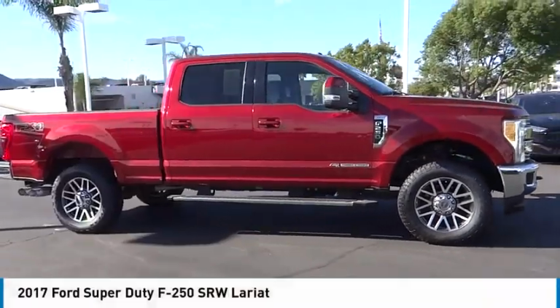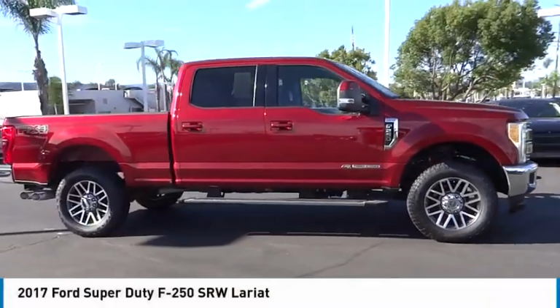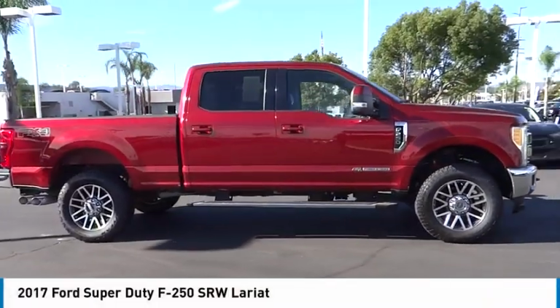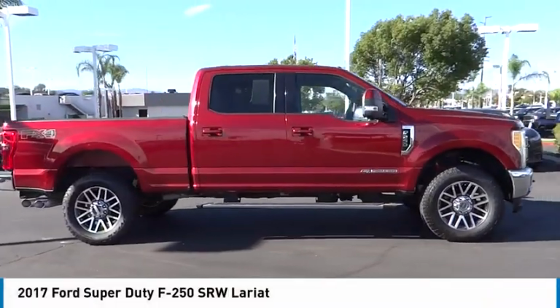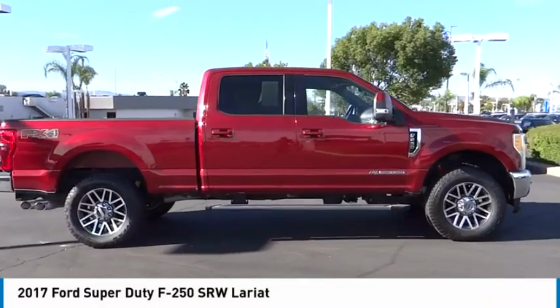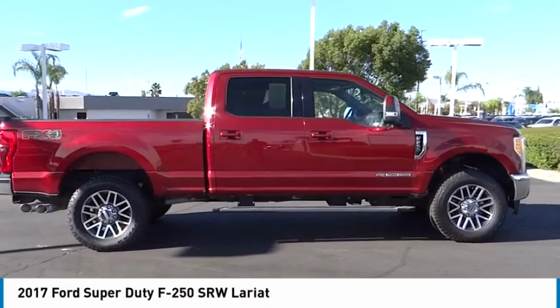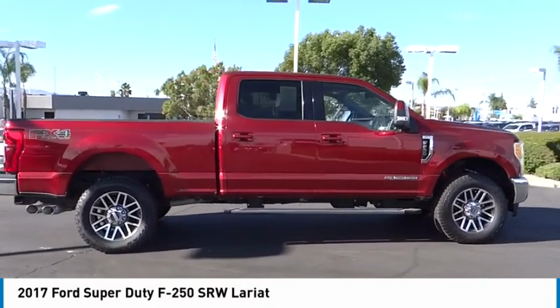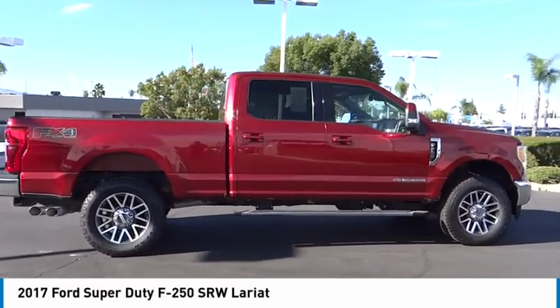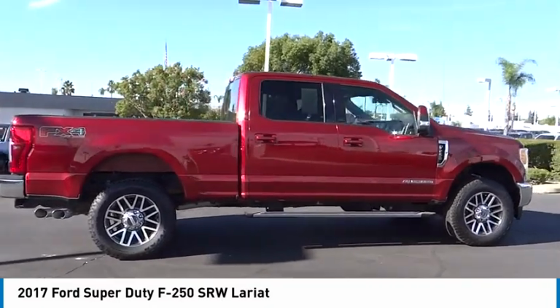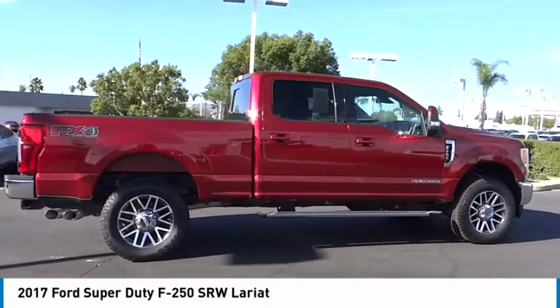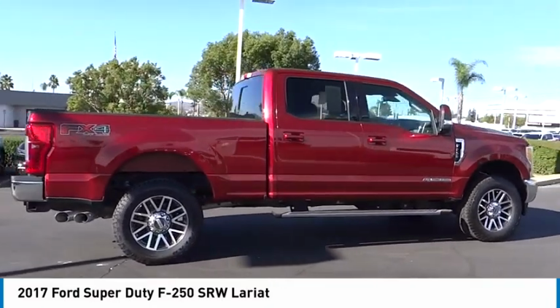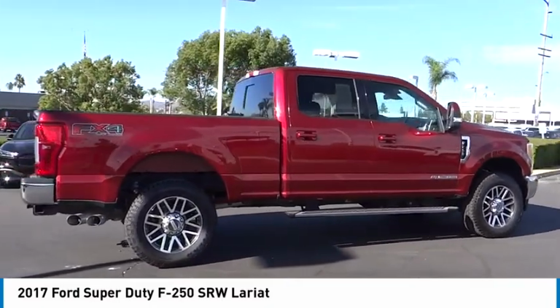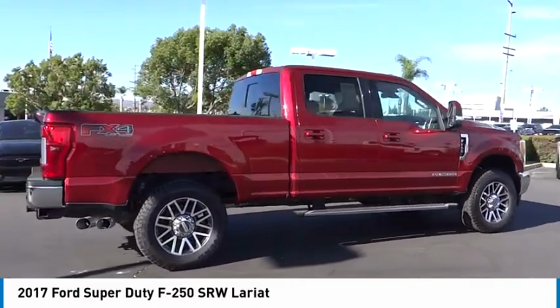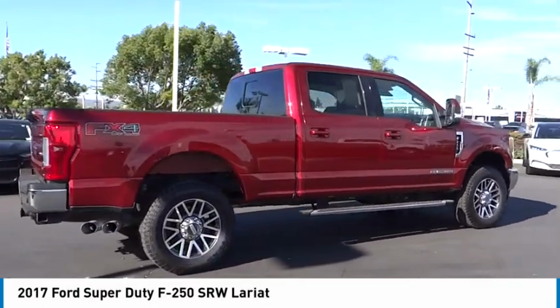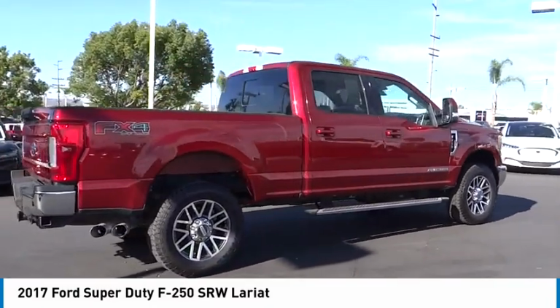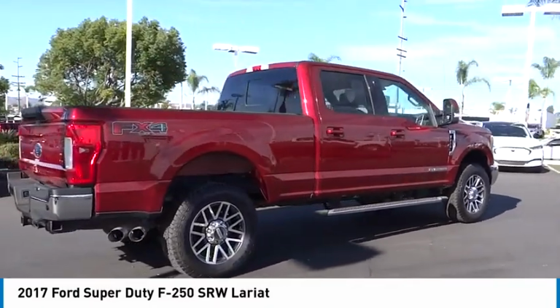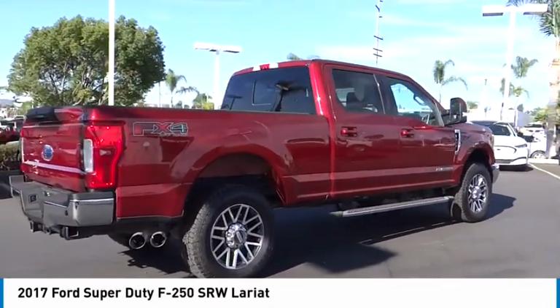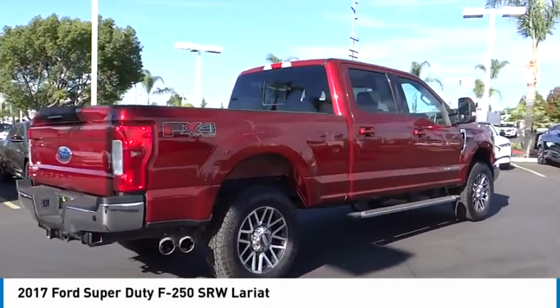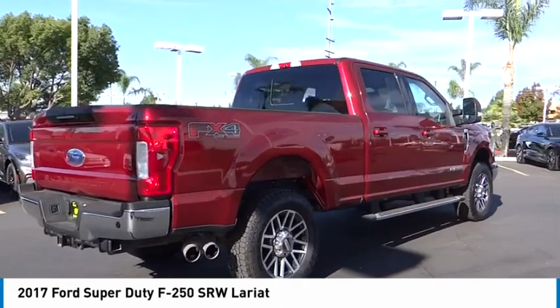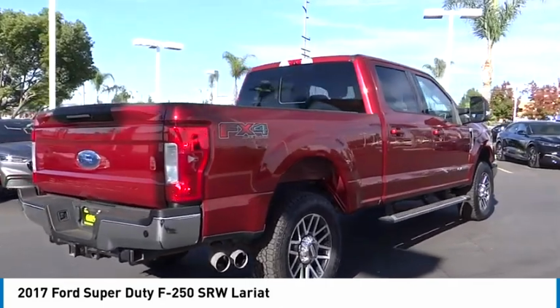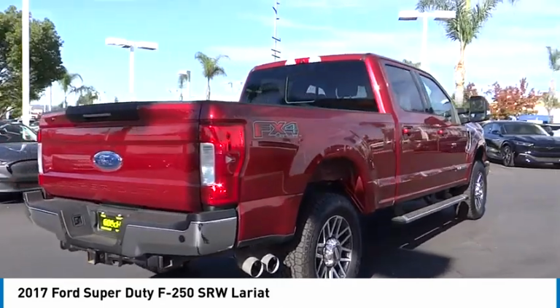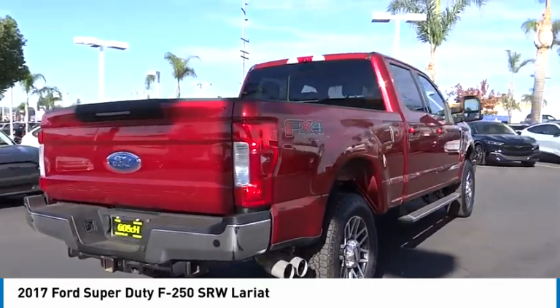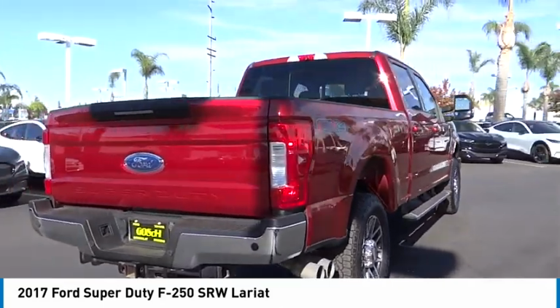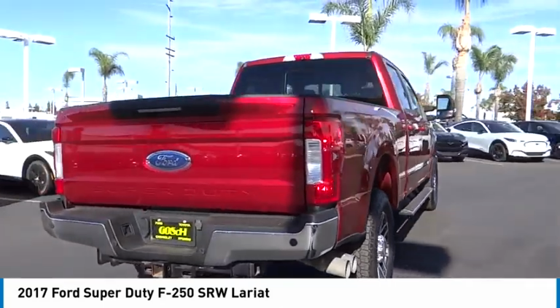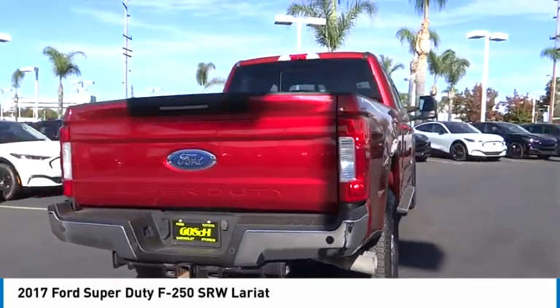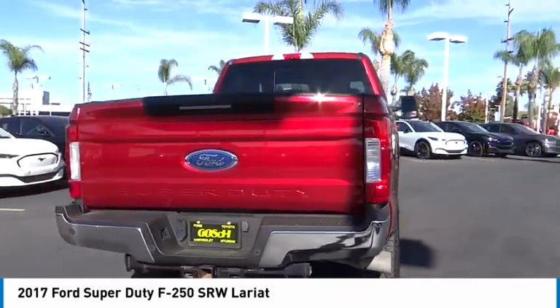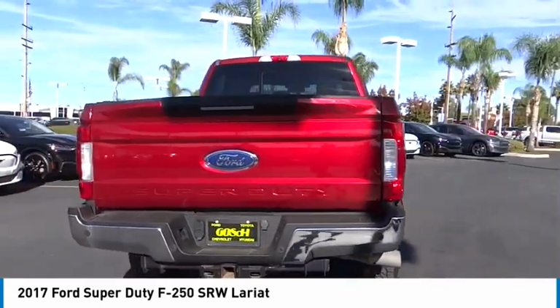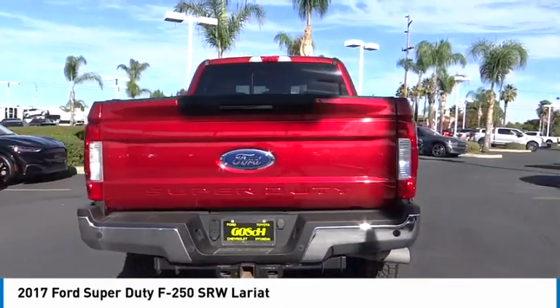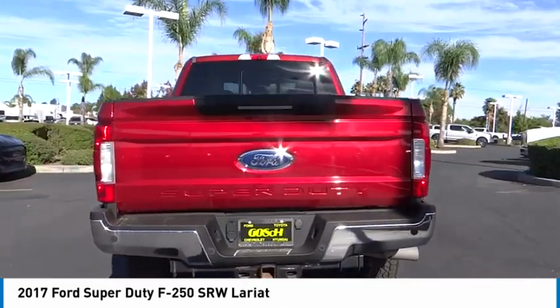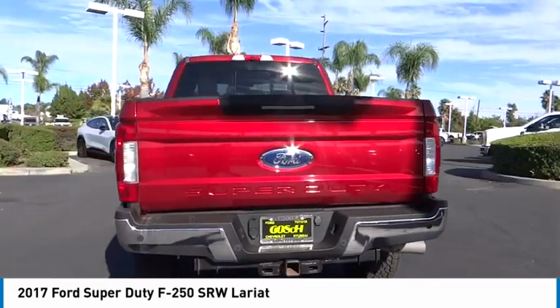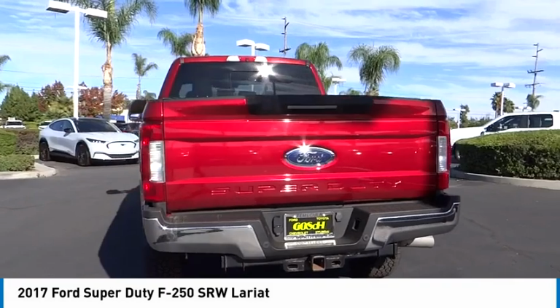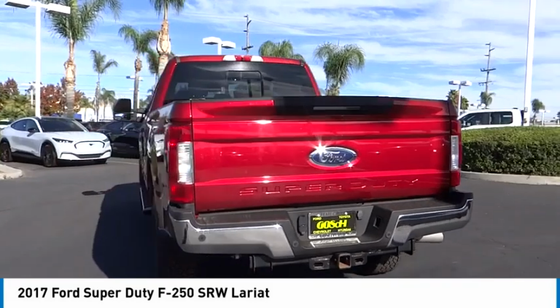Stop by and take a look at the 2017 F-250 Super Duty. Head-to-head fuel efficiency. Head-to-head towing. Head-to-head torque. Ford F-250 Super Duty.